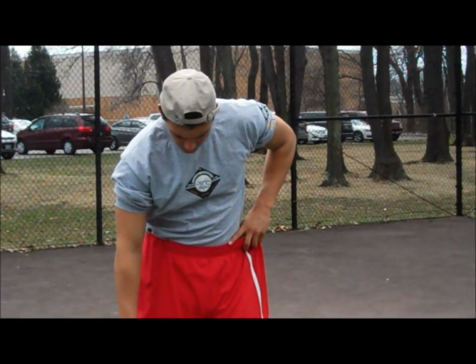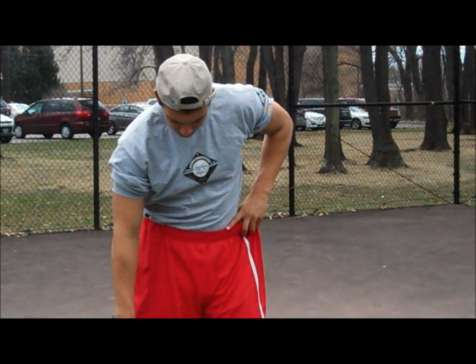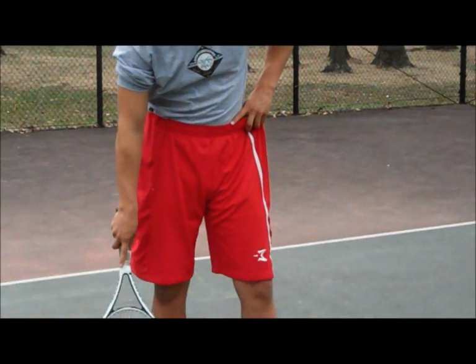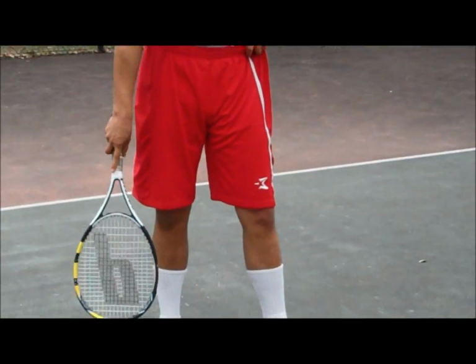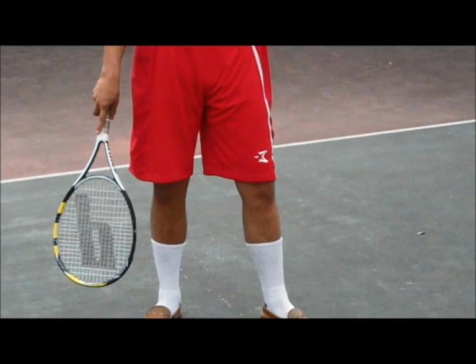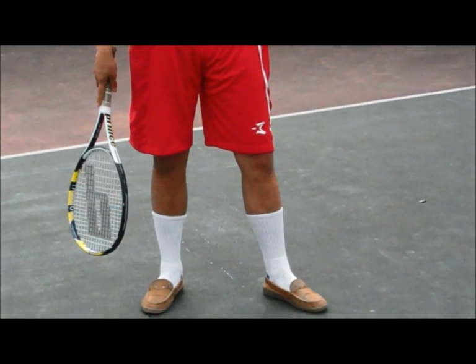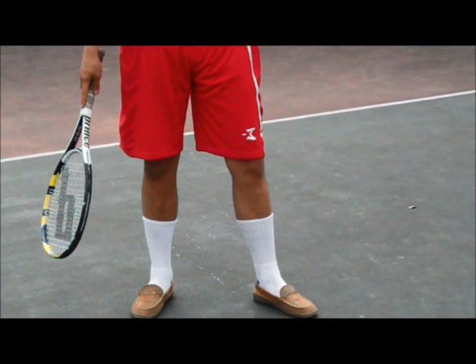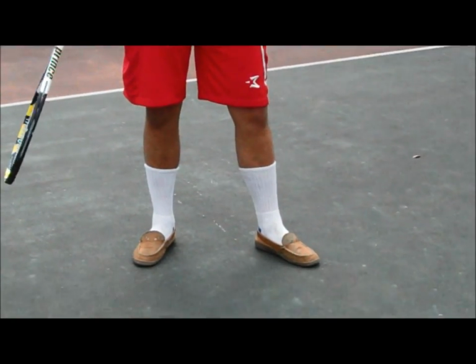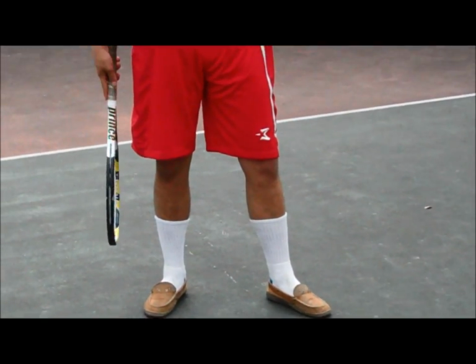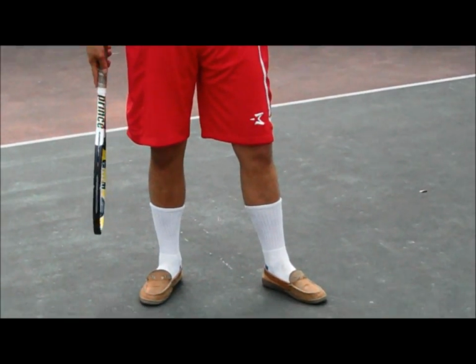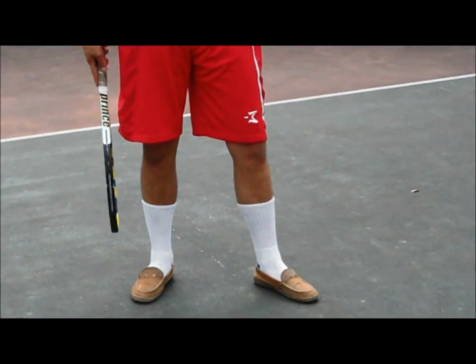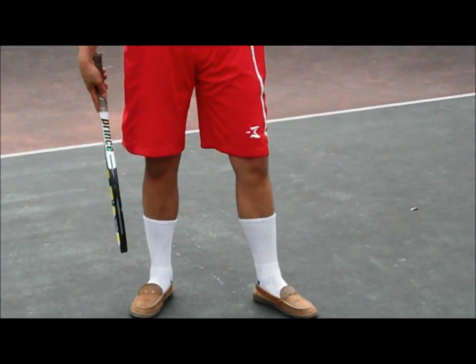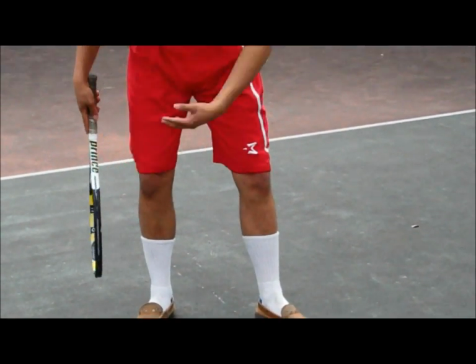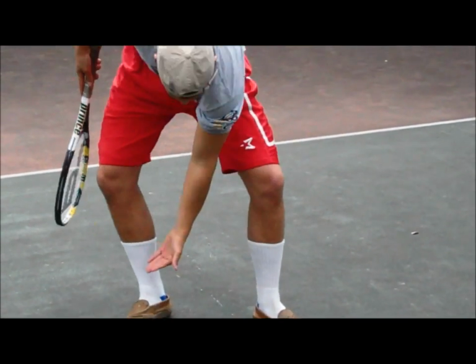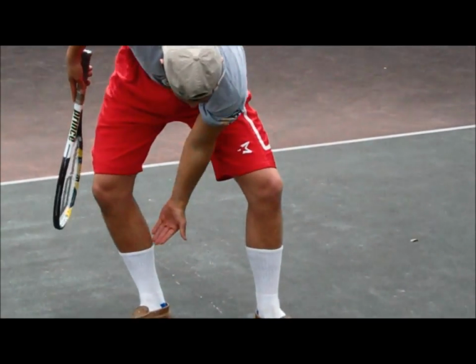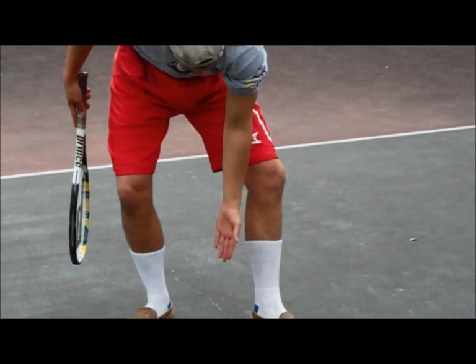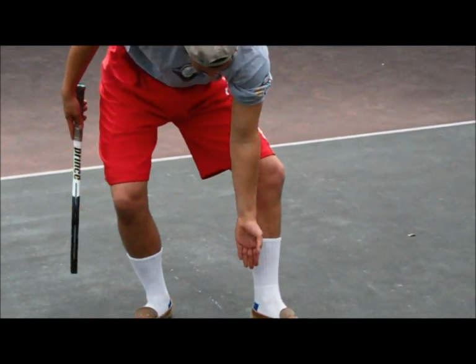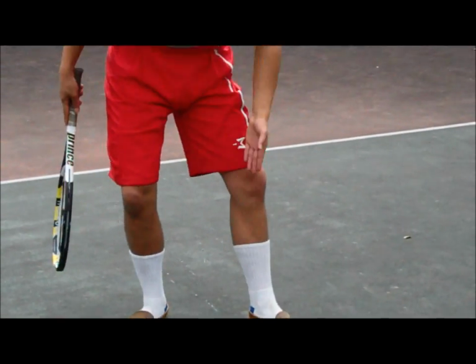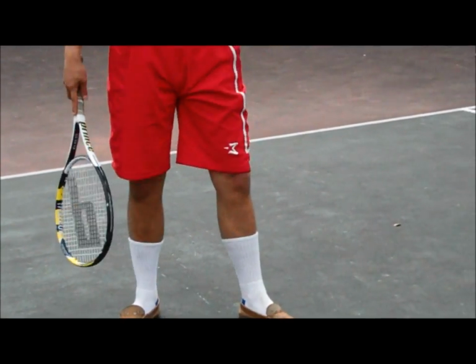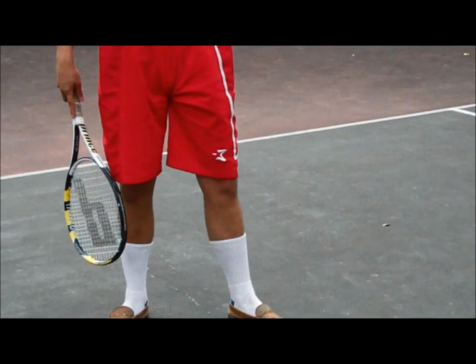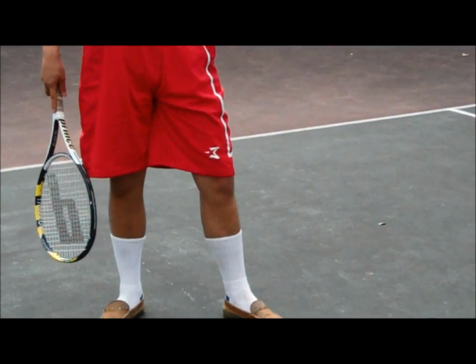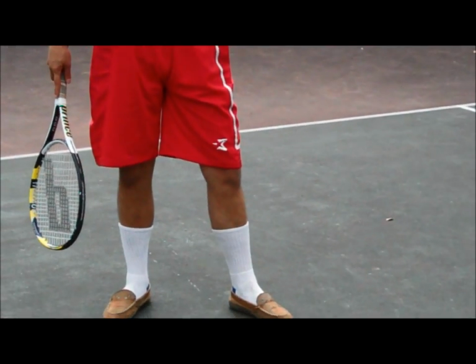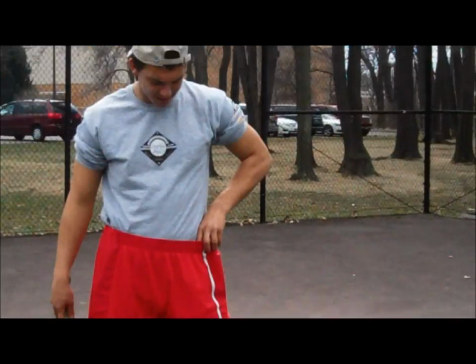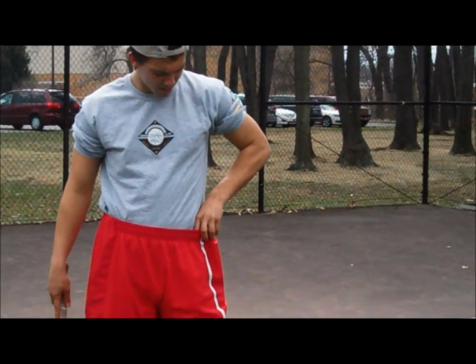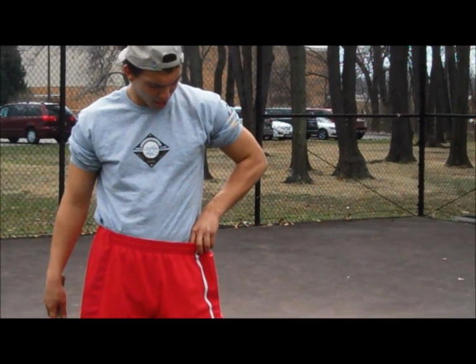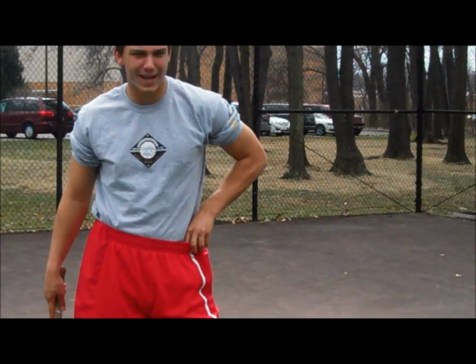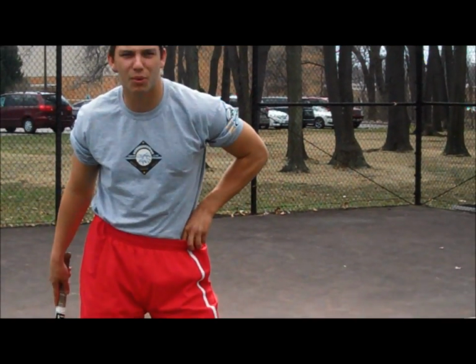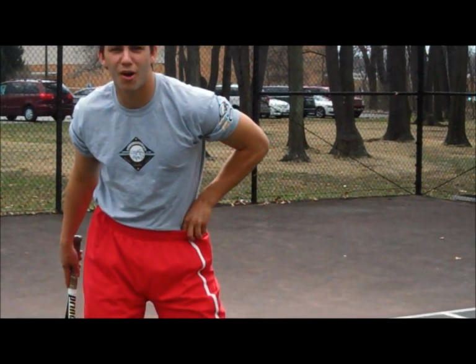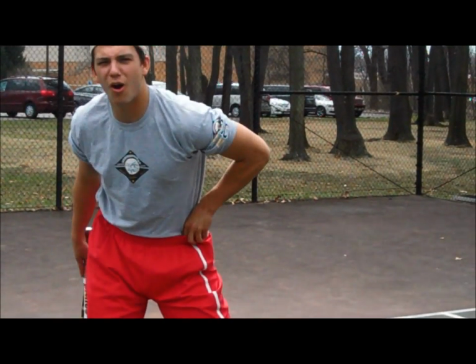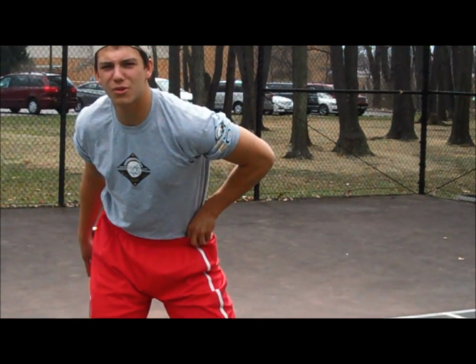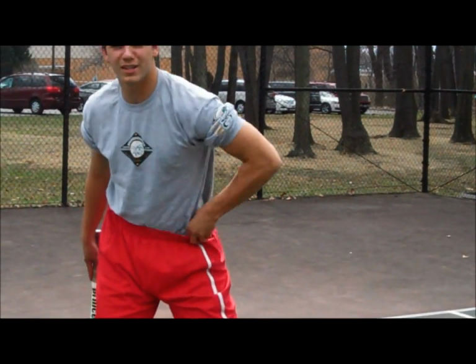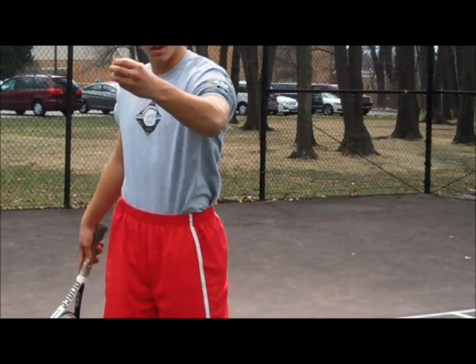Second to last, you have to have long white socks as seen. And lastly, a tennis ball always ready to go.